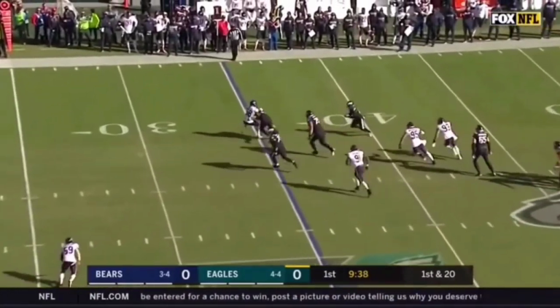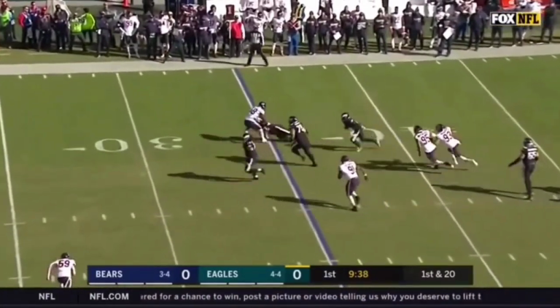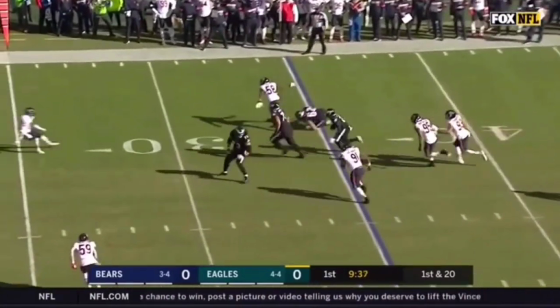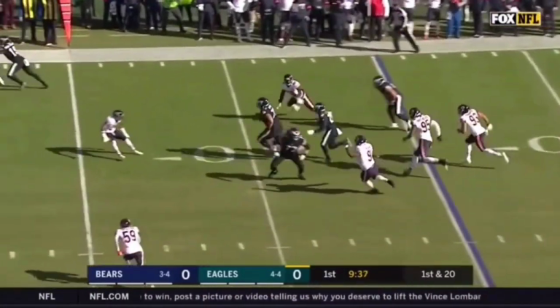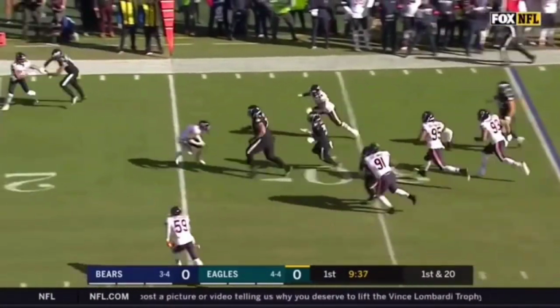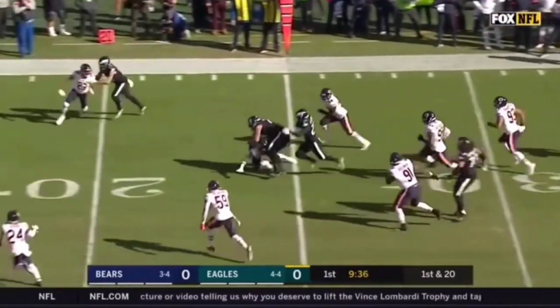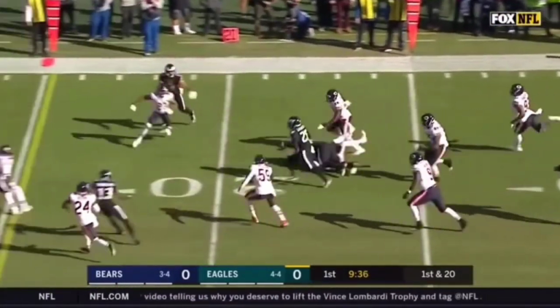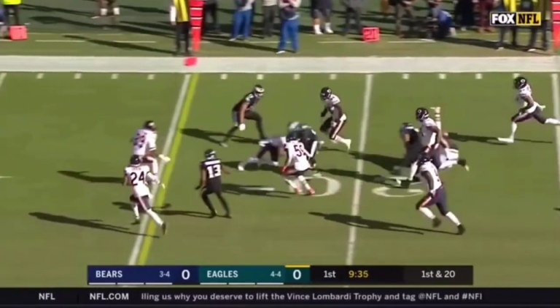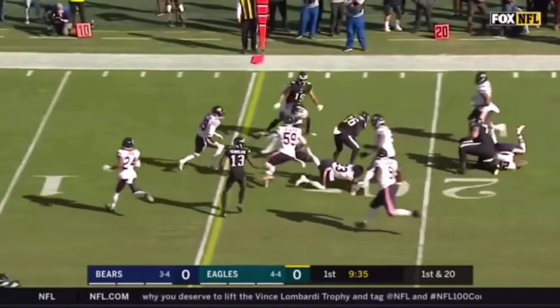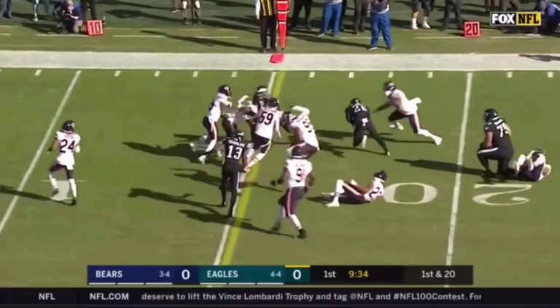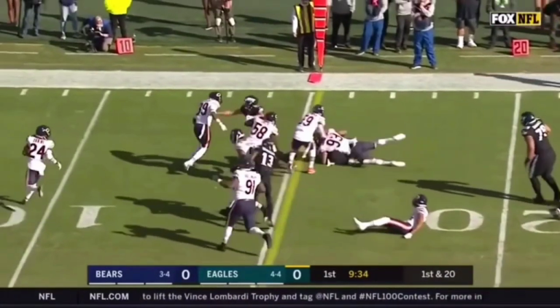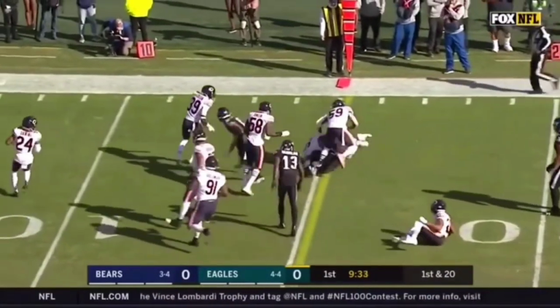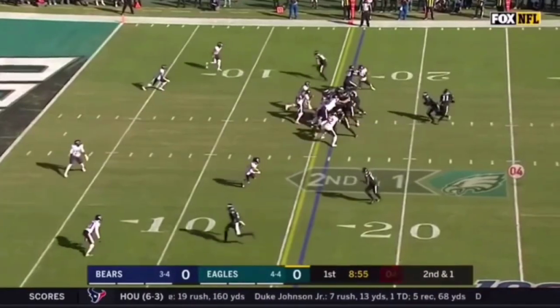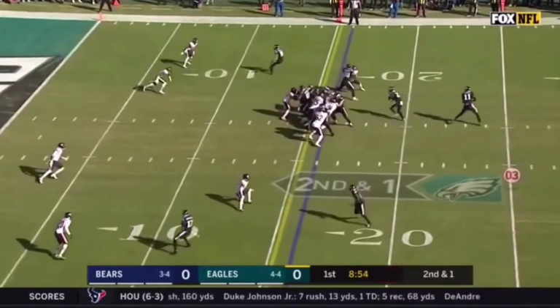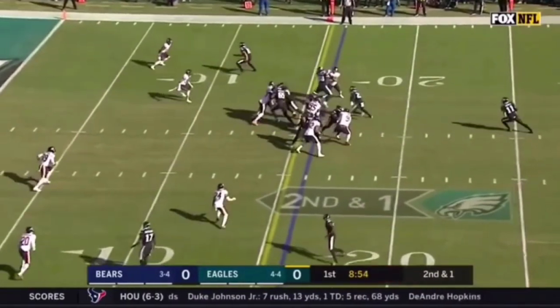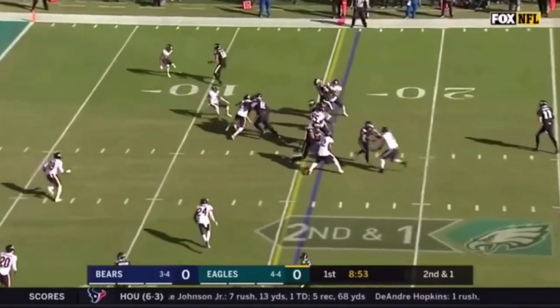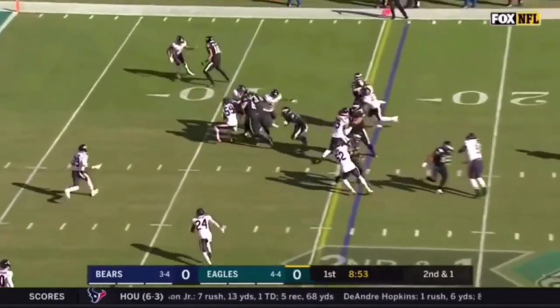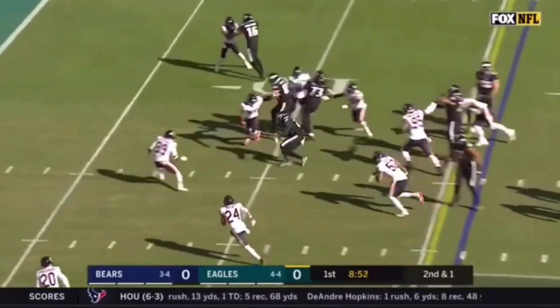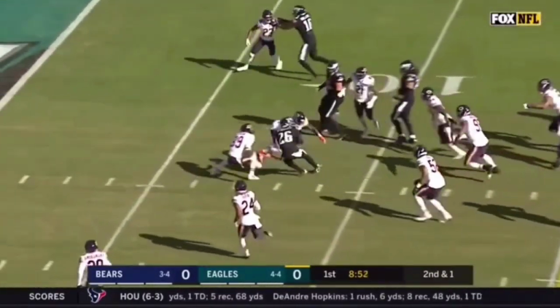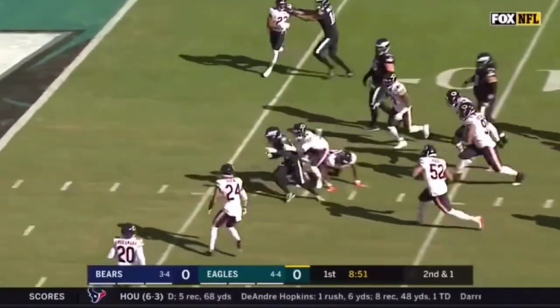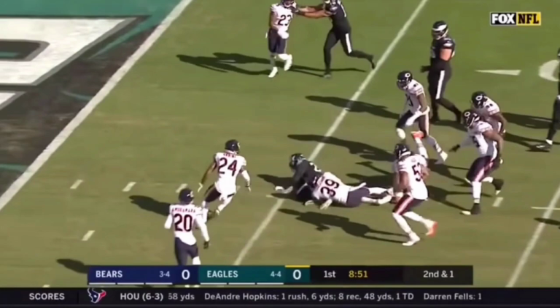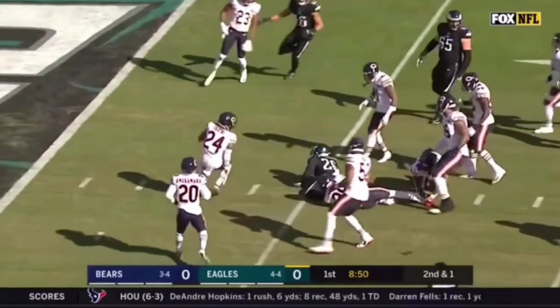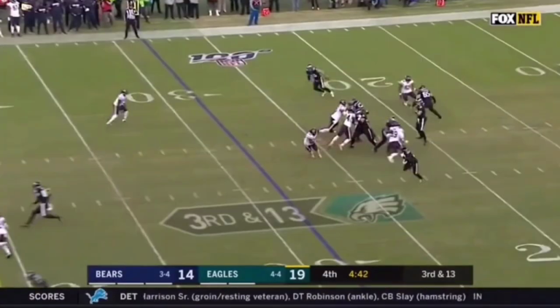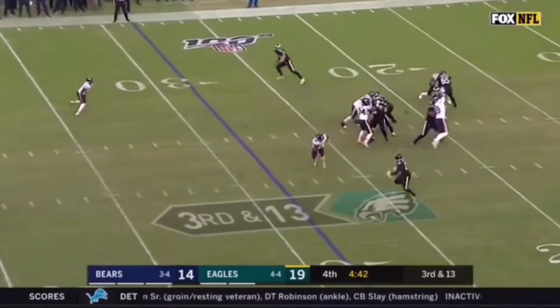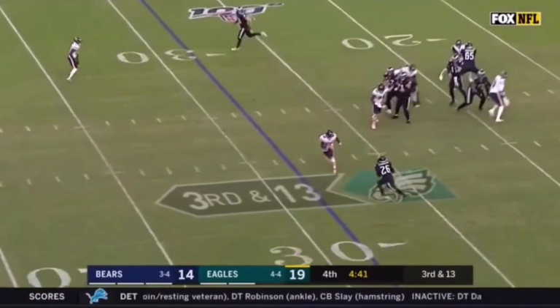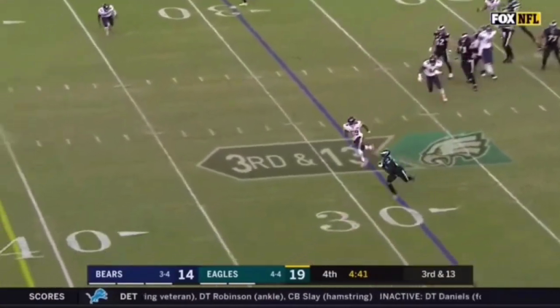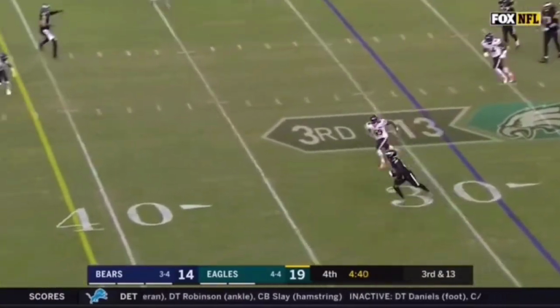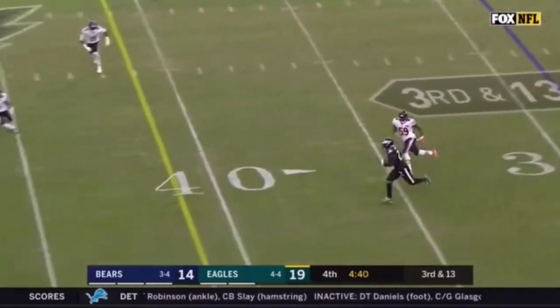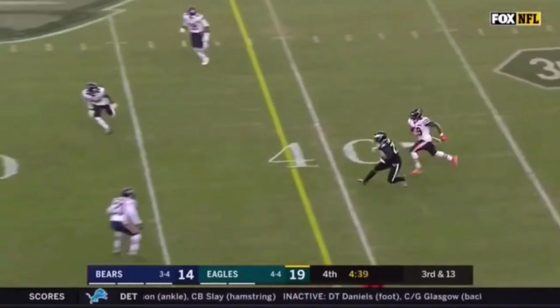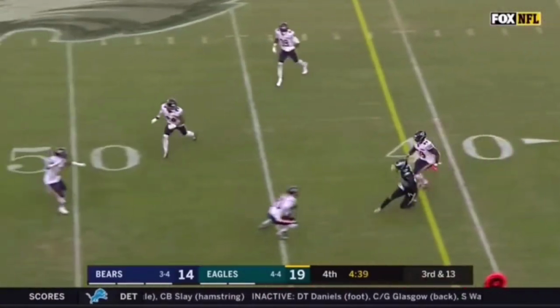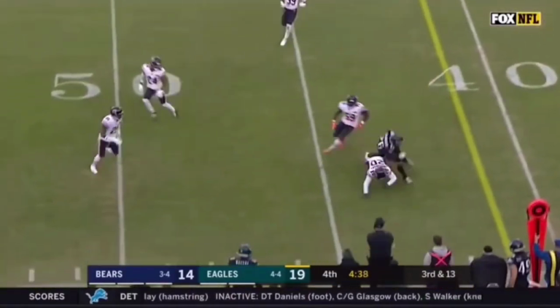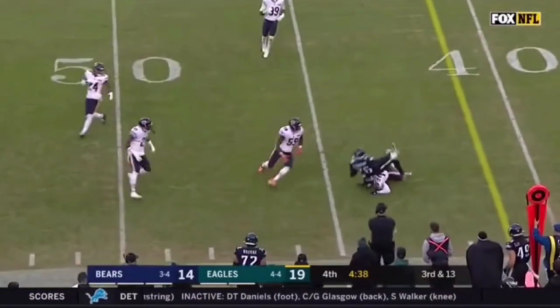And on the screen pass to Sanders. Miles Sanders has good blocking and Sanders still on his feet. And here is Sanders. First down. Spending his way down. And on the screen pass, here is Miles Sanders. He gets the first down.